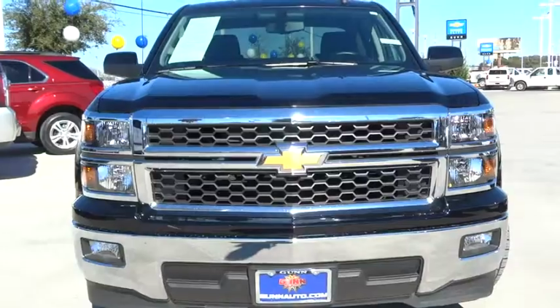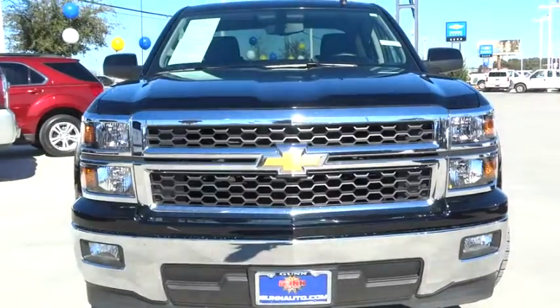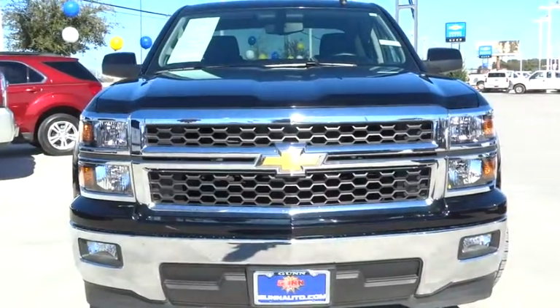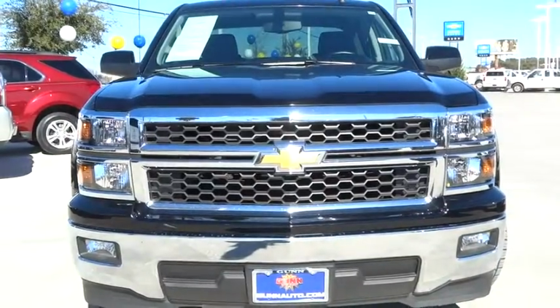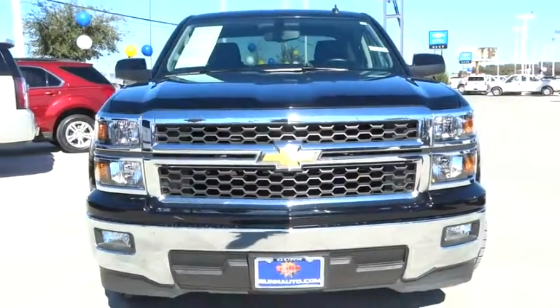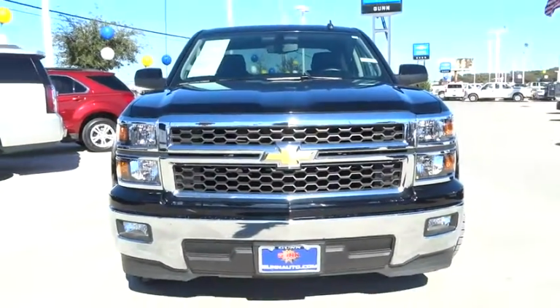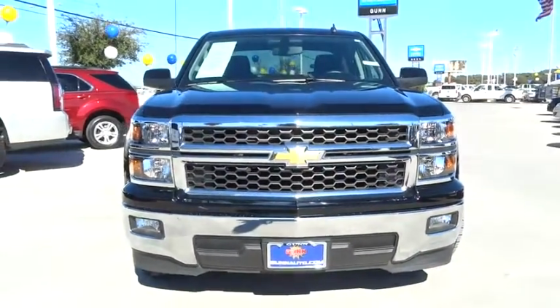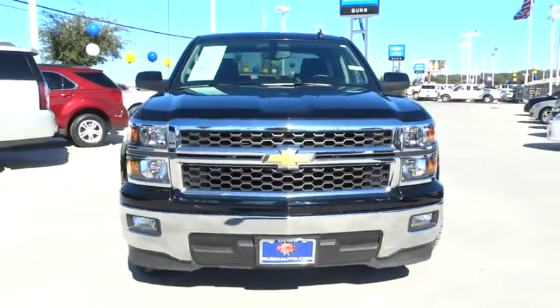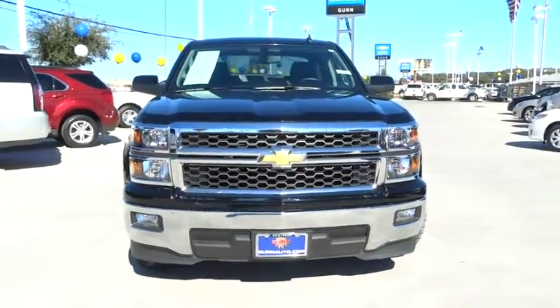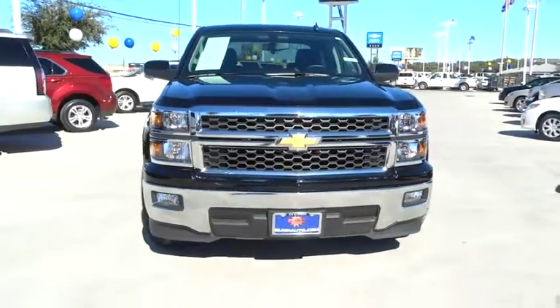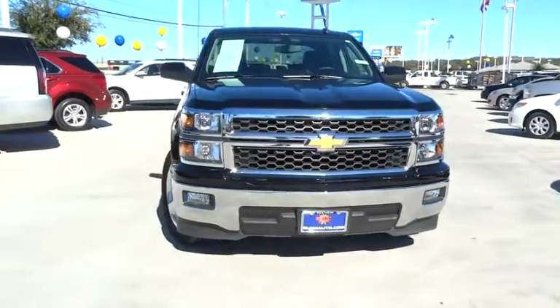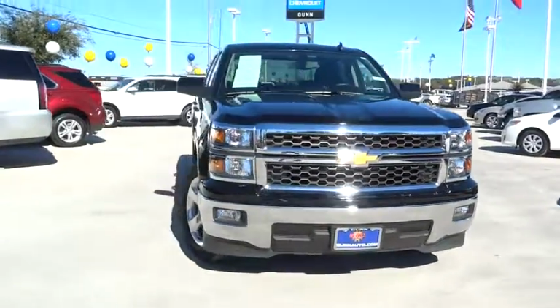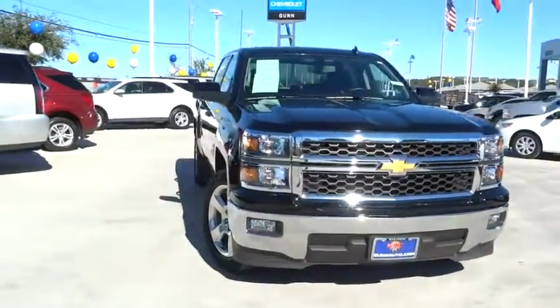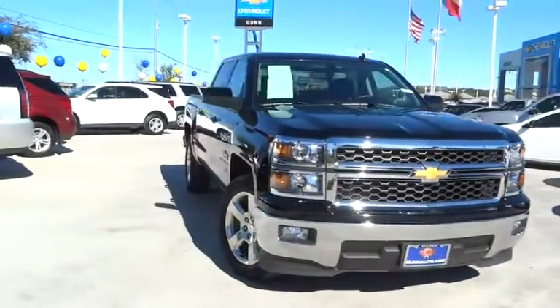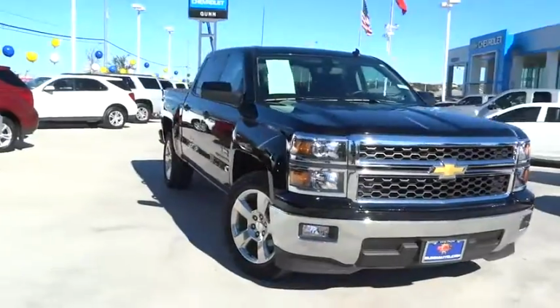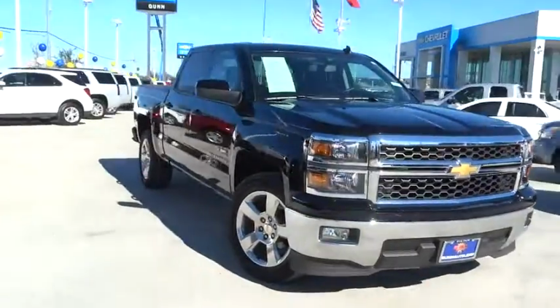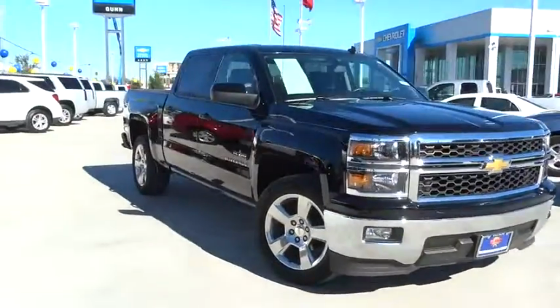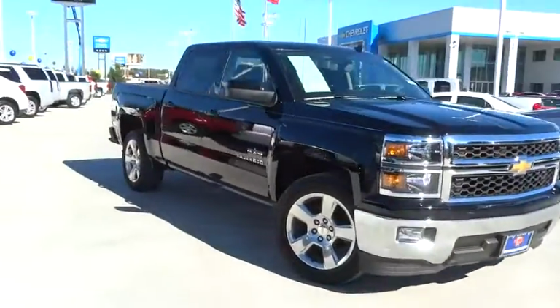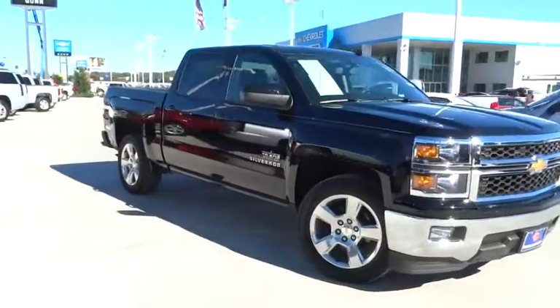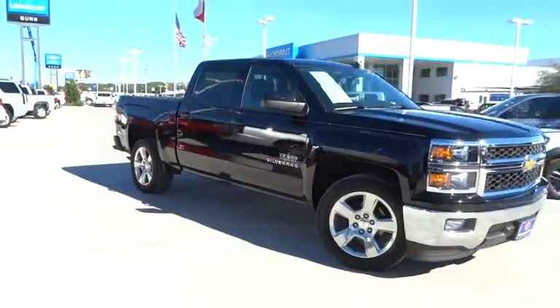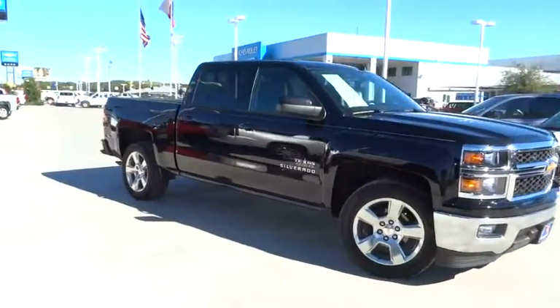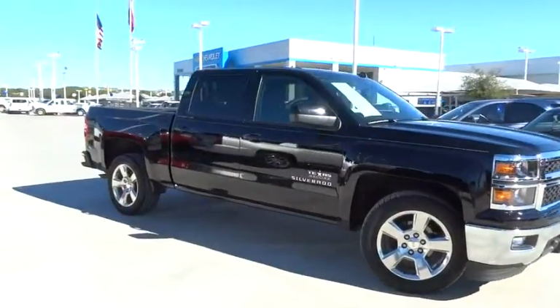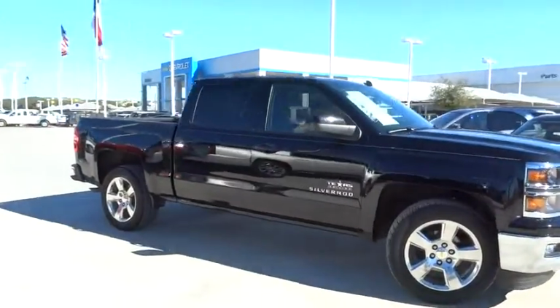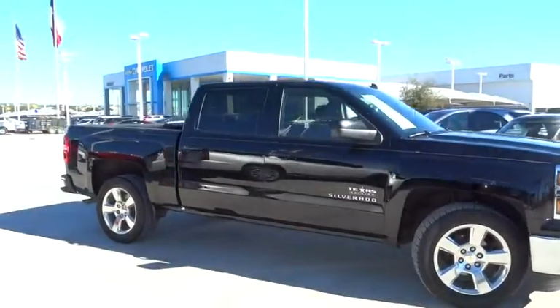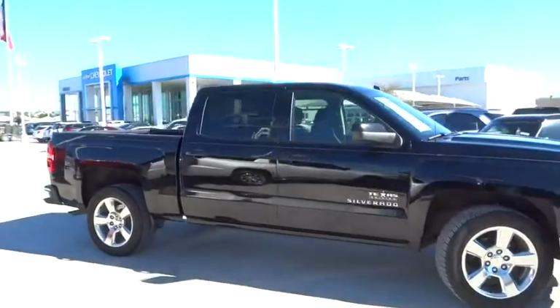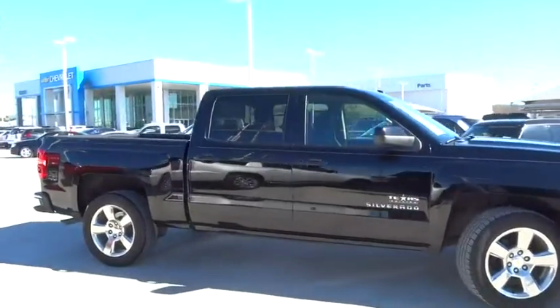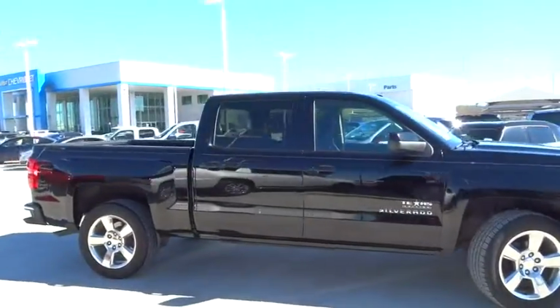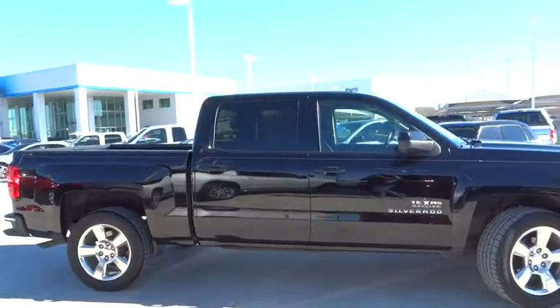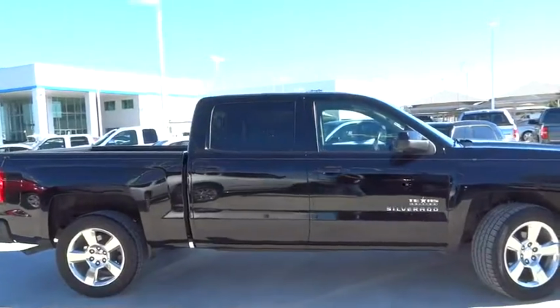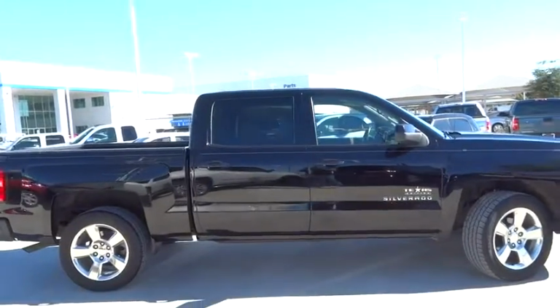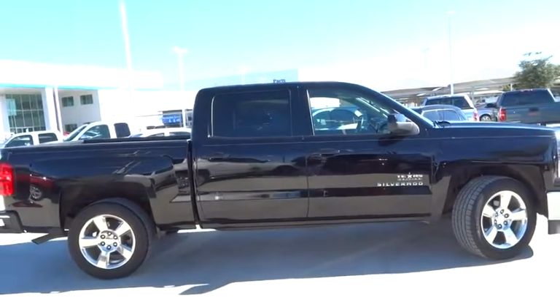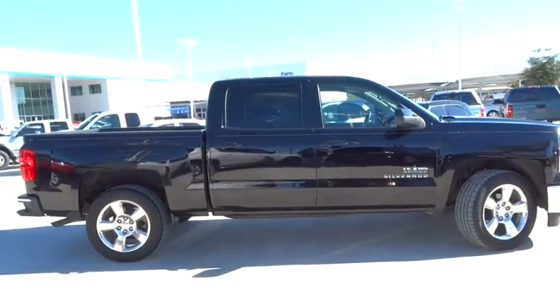The 2014 Silverado 1500. The Chevy Silverado 1500 has the lowest cost of ownership of any full-size pickup. This vehicle has less than 45,000 miles.